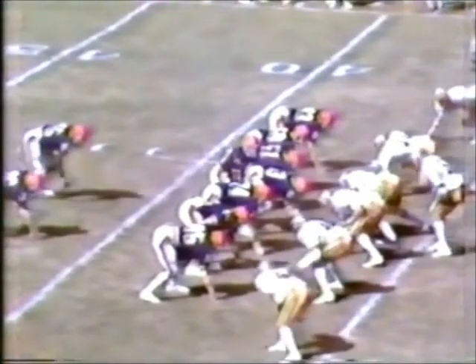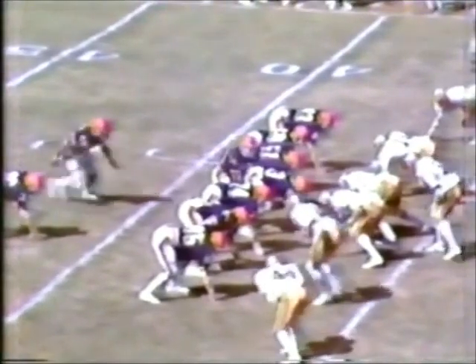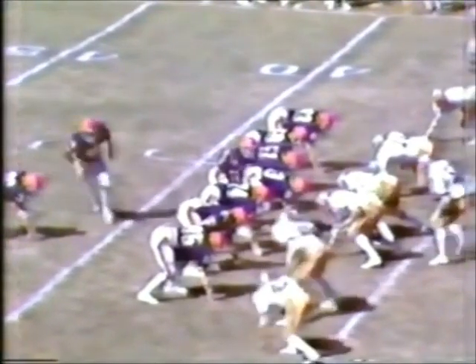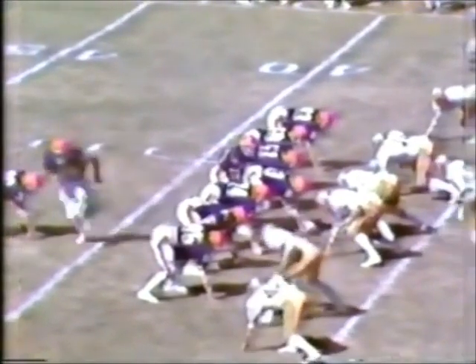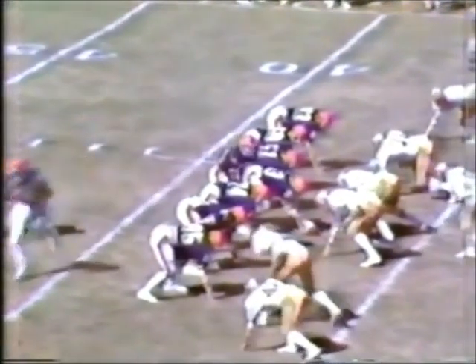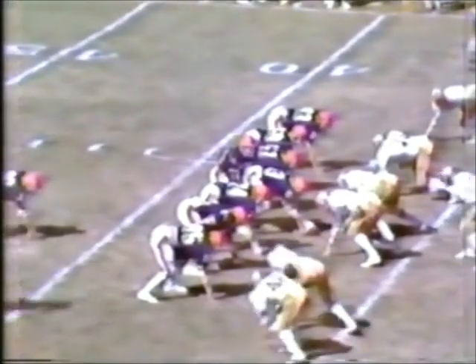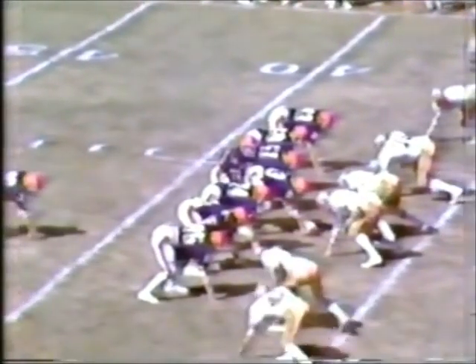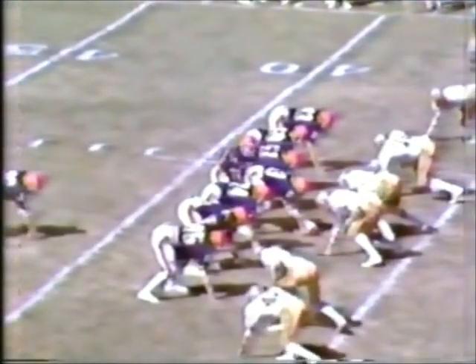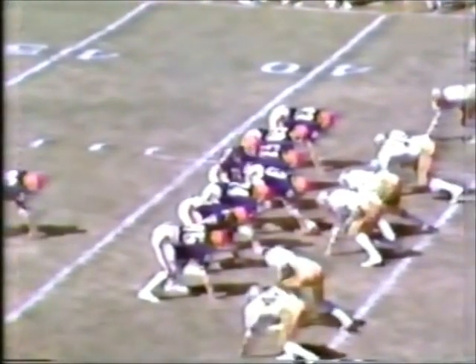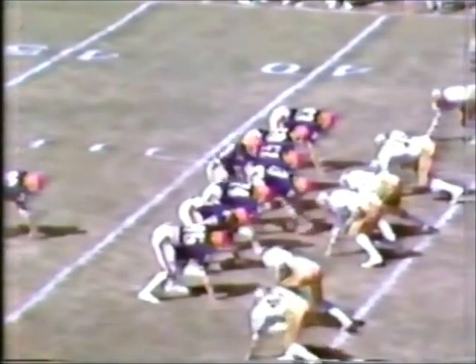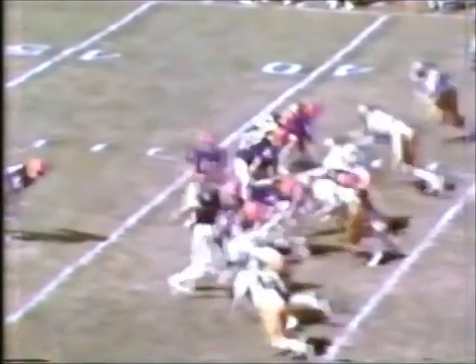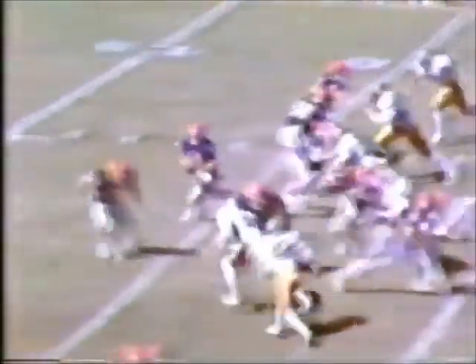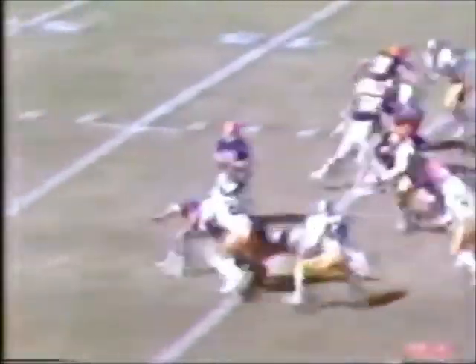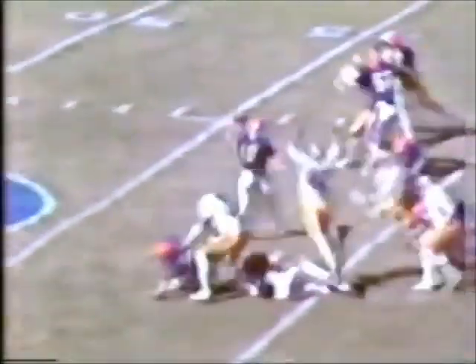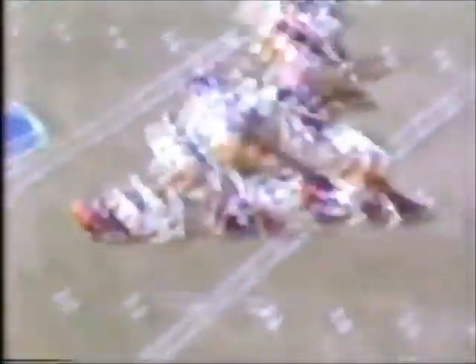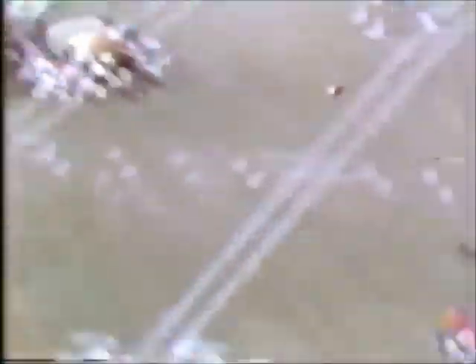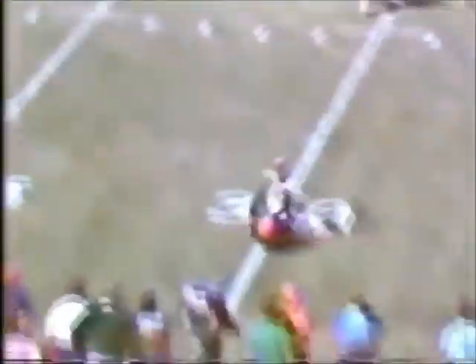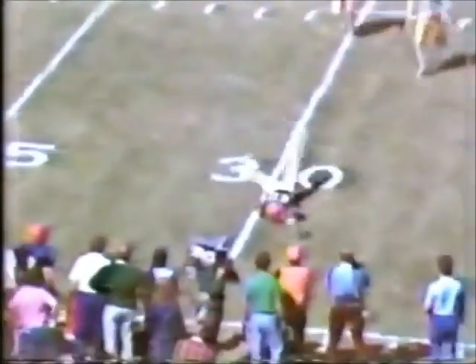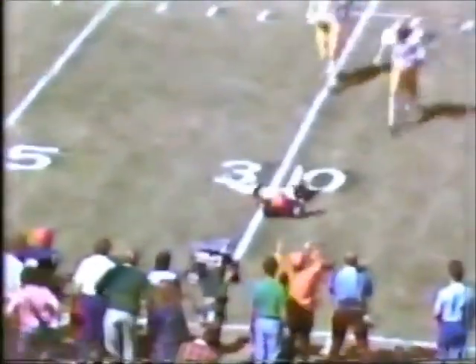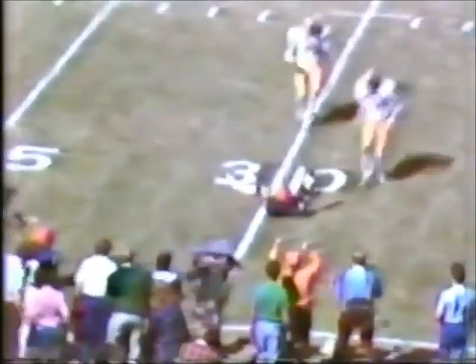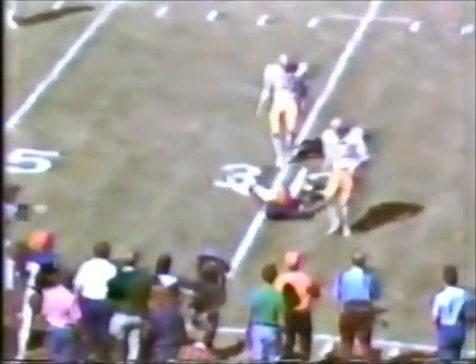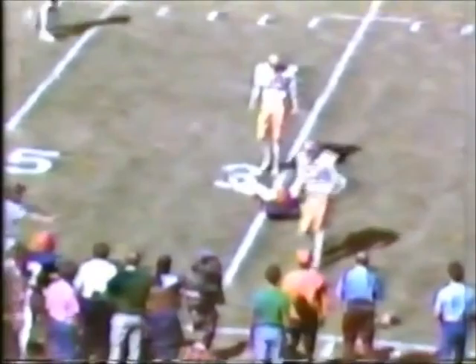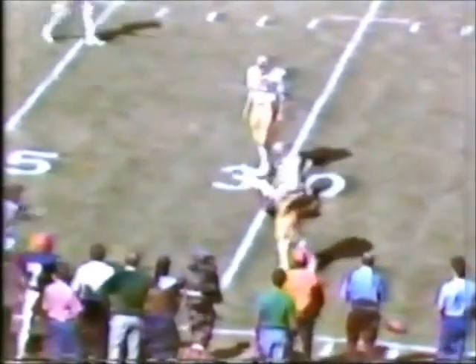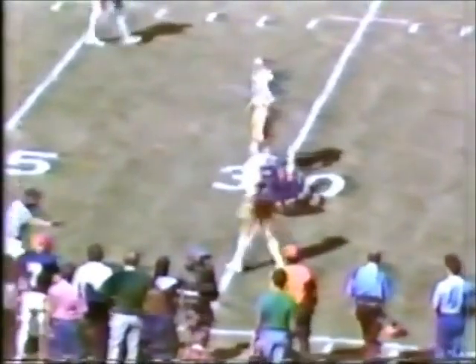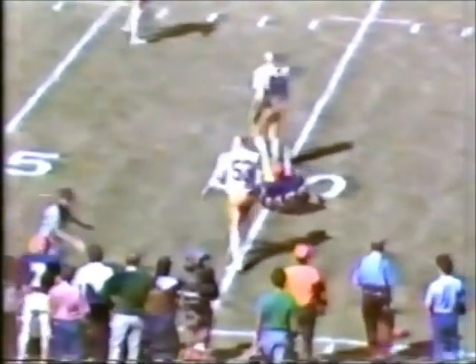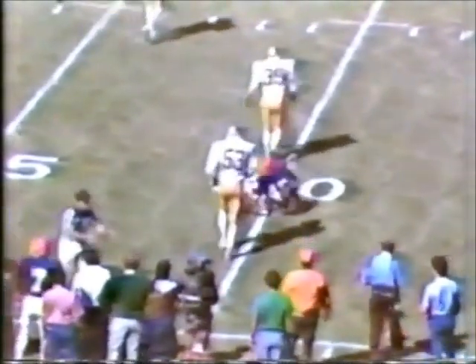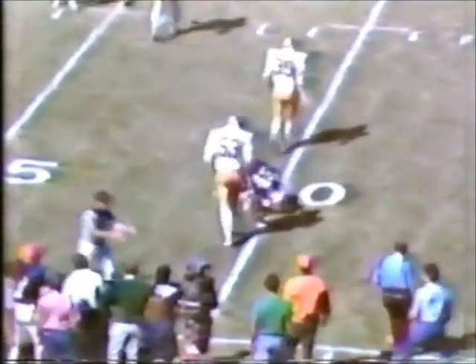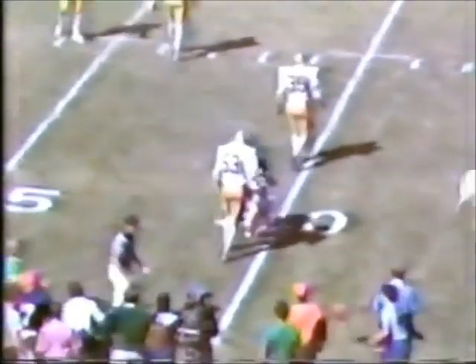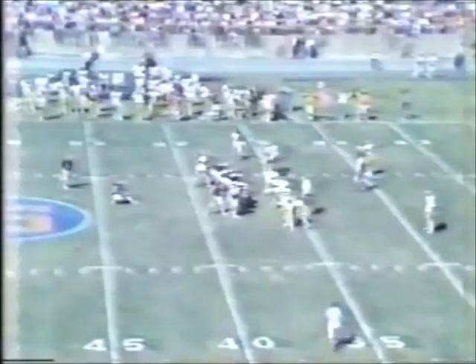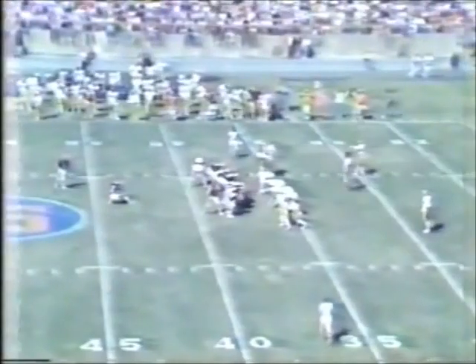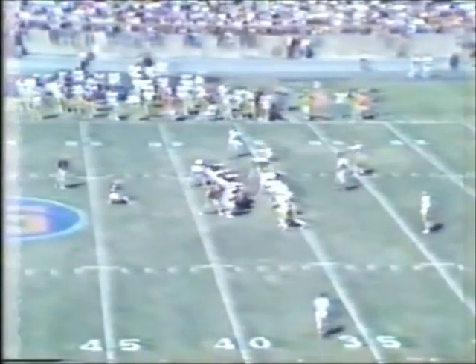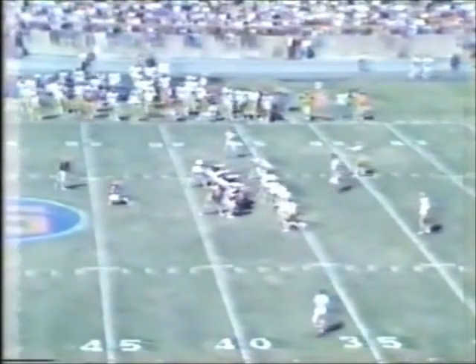Big third down play for the Orange. Man in motion to the bottom of your screen — Arch Munk once again. Forneski fading back, down there, he shoots — and it is no good, intended for Munk in the flat at the 30-yard line. He slipped down at the 44-yard line.